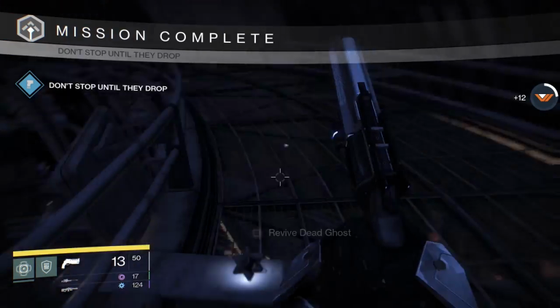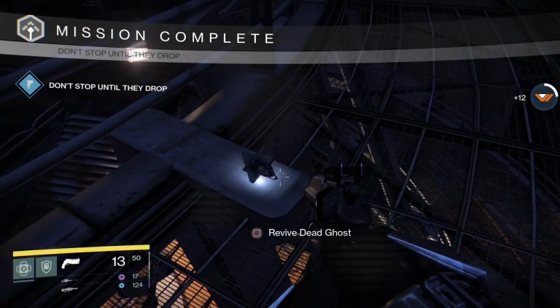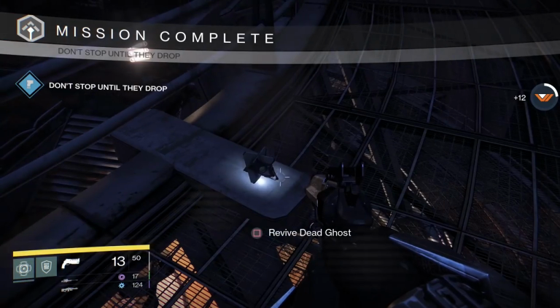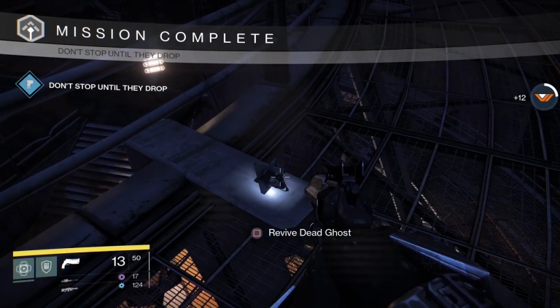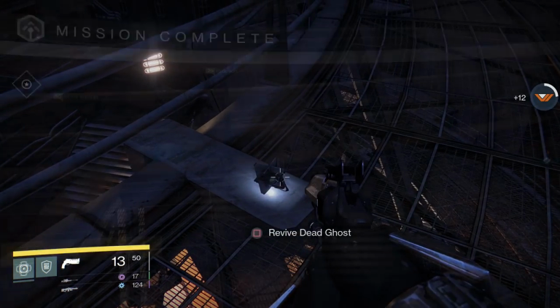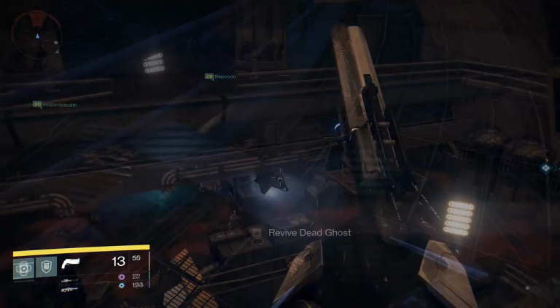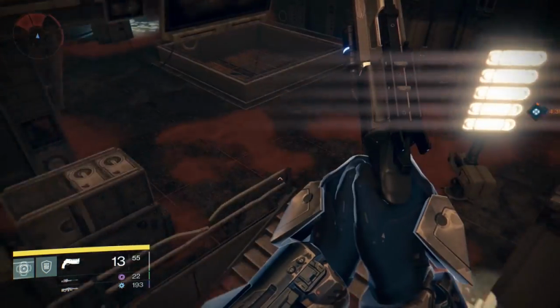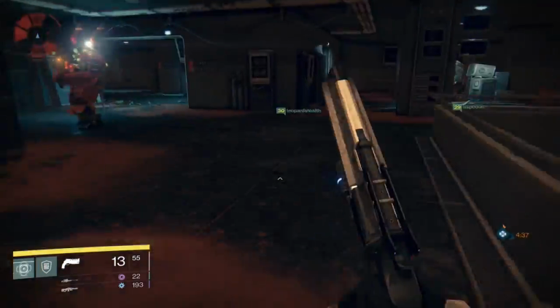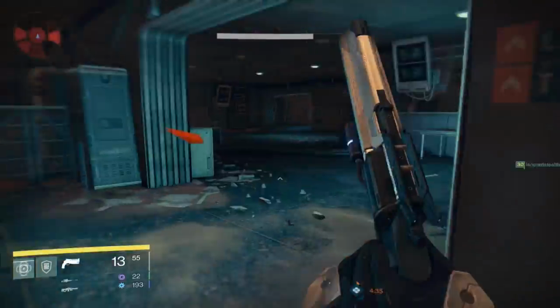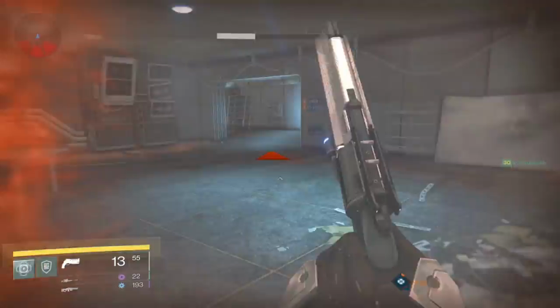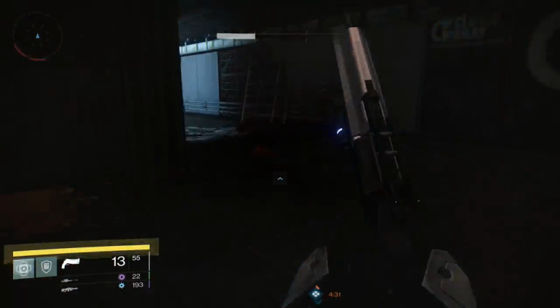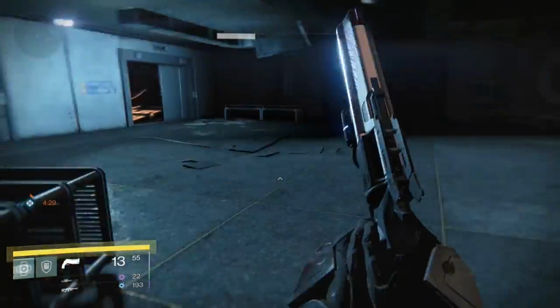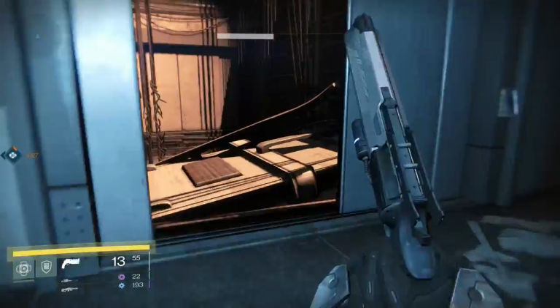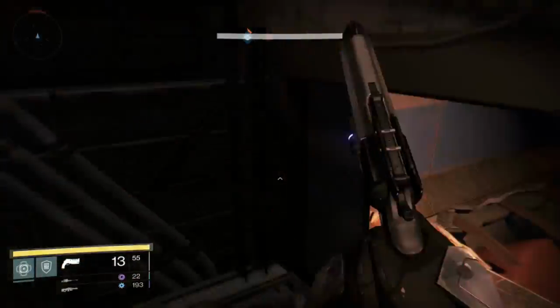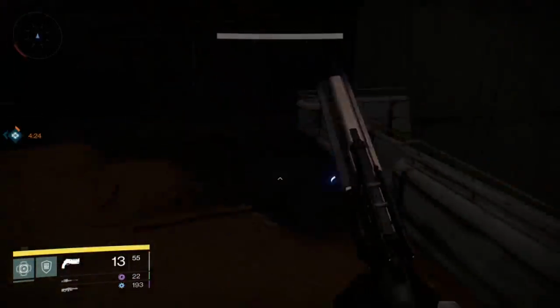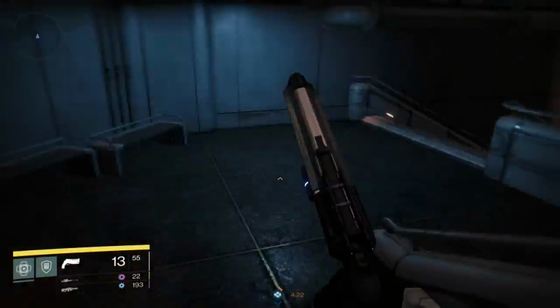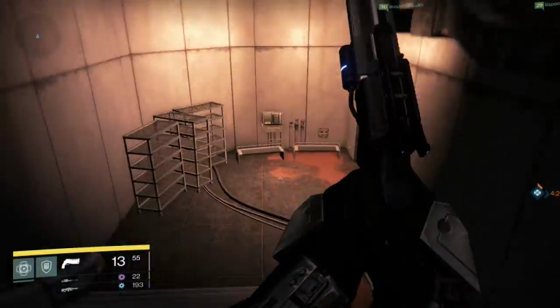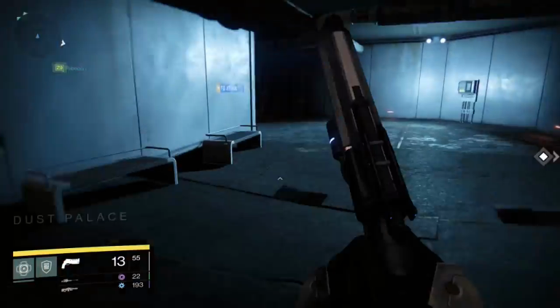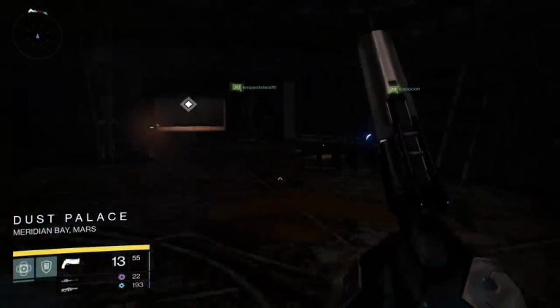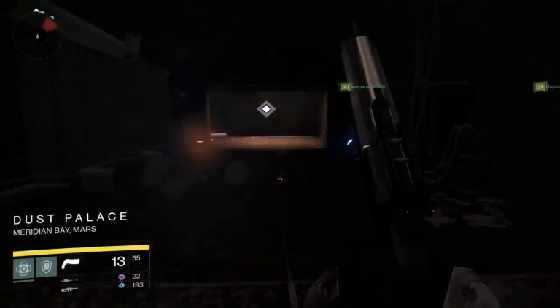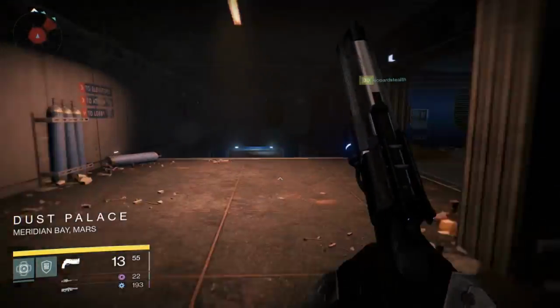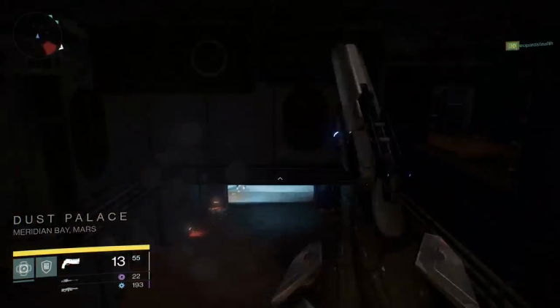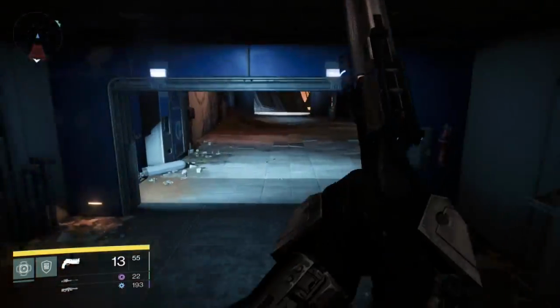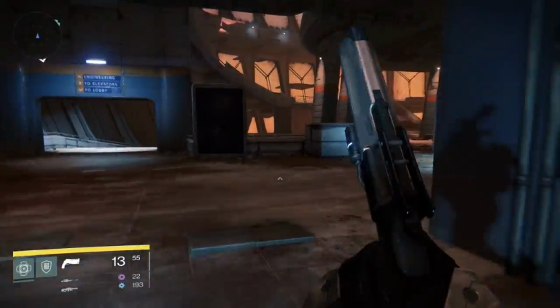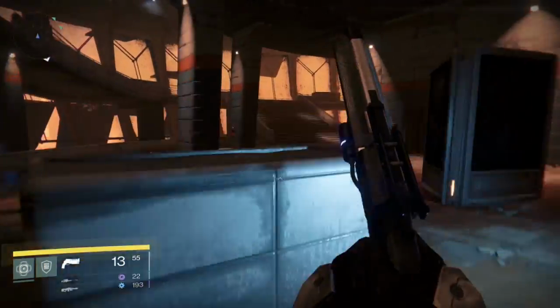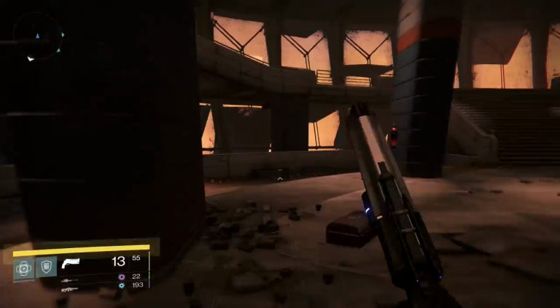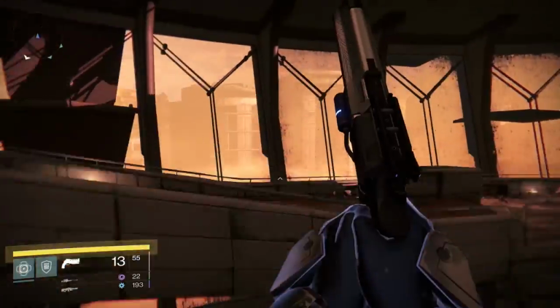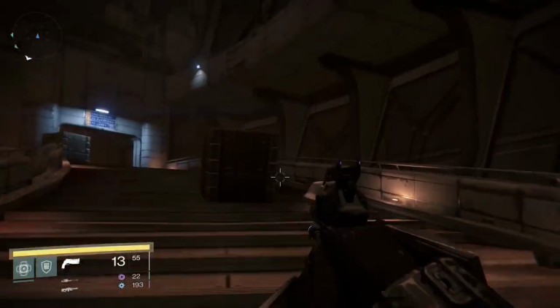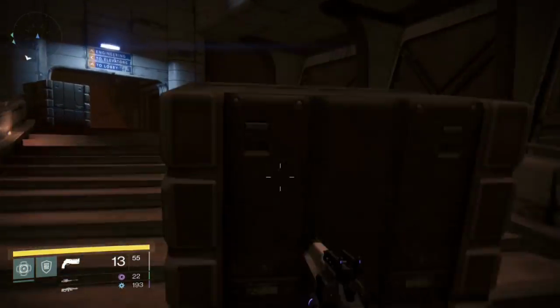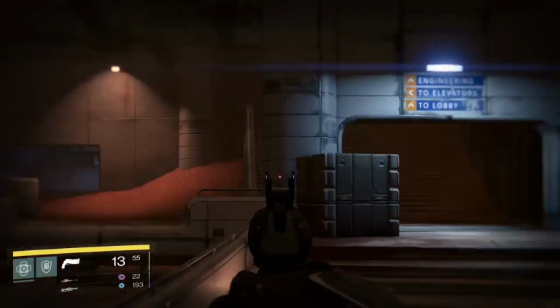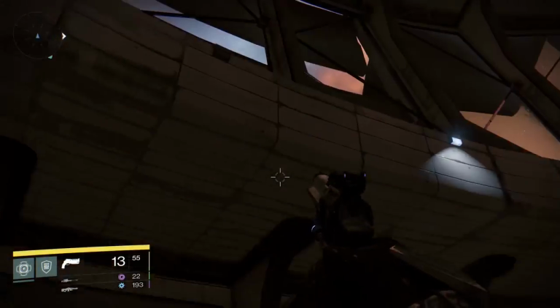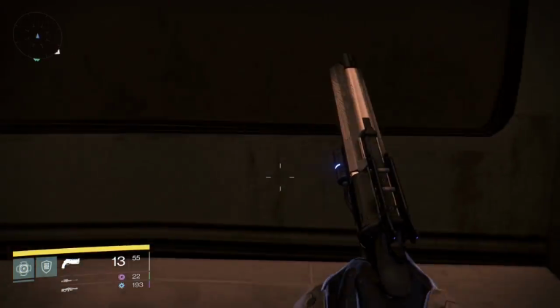From here, we're going into the Dust Palace. When you get into the big room with all the stairs, go up a flight and turn left. Jump on either box sitting on the stairs and then jump onto the window platforms. Go towards the middle and you'll see a ghost sitting in the middle.